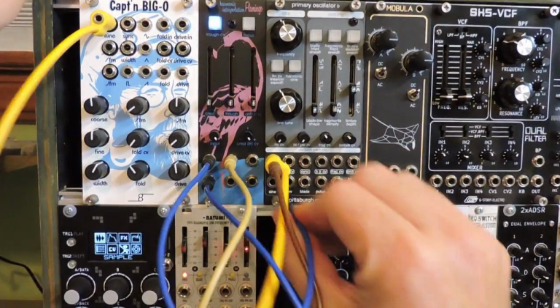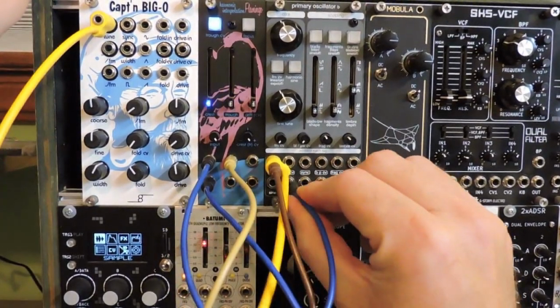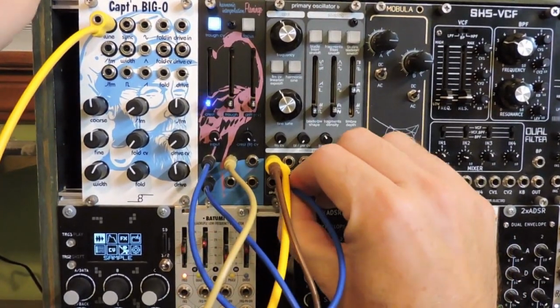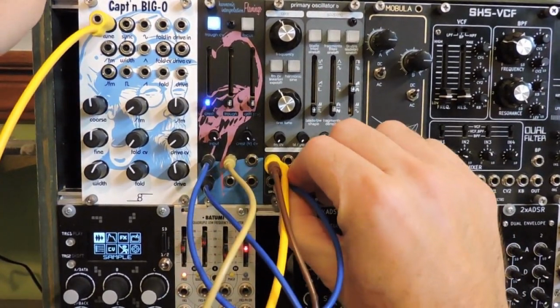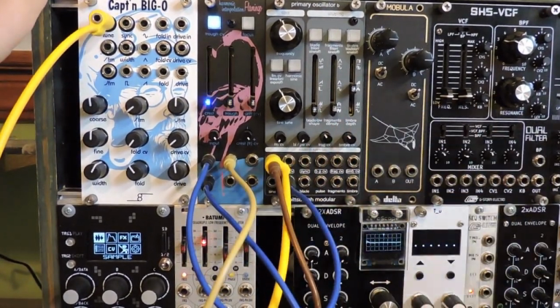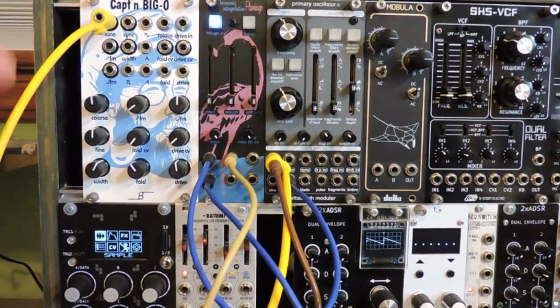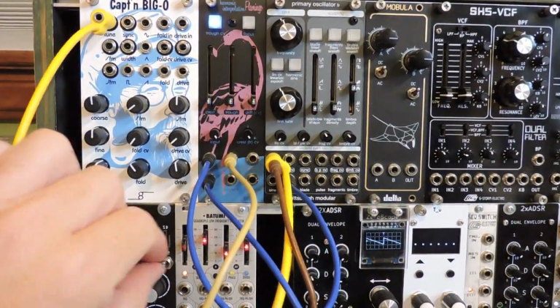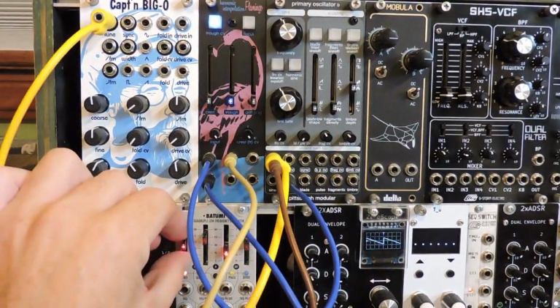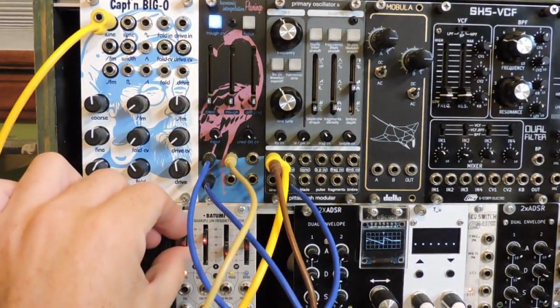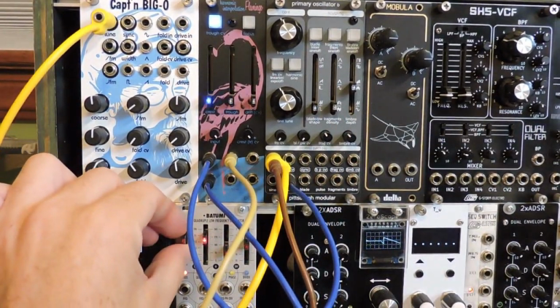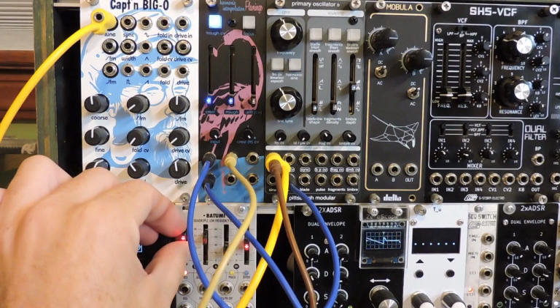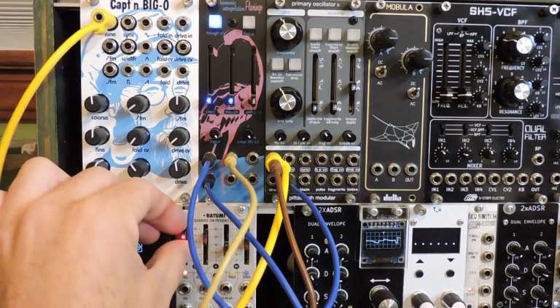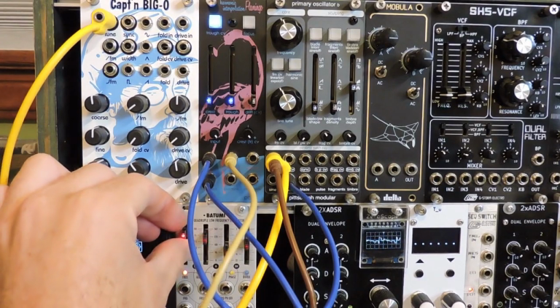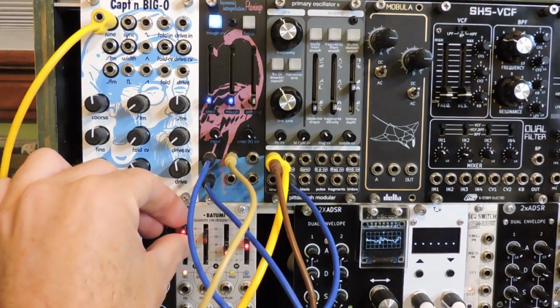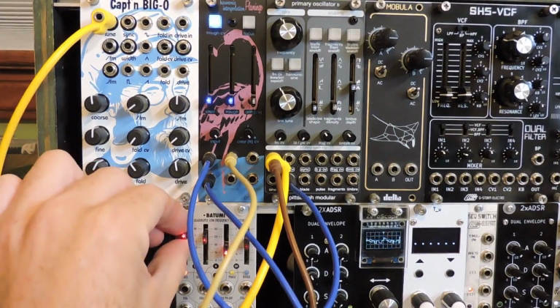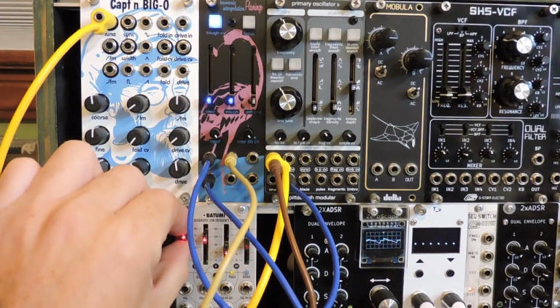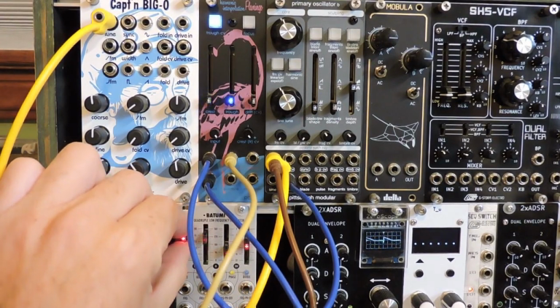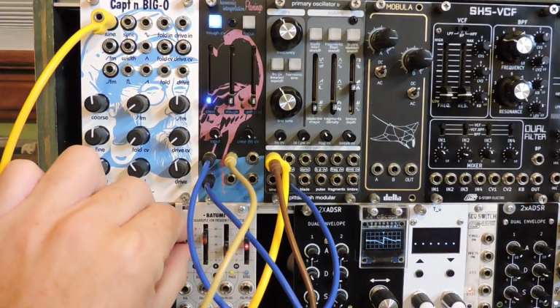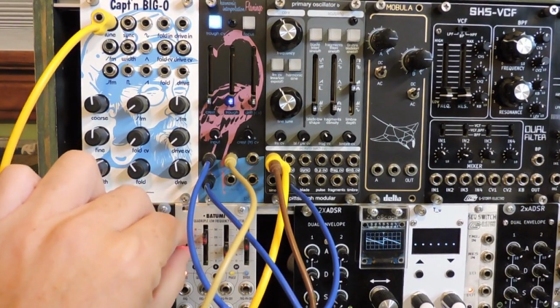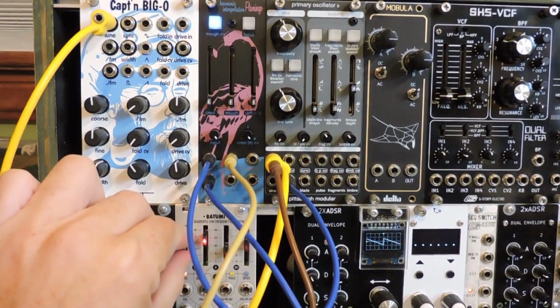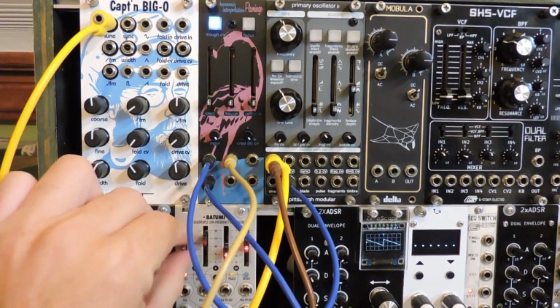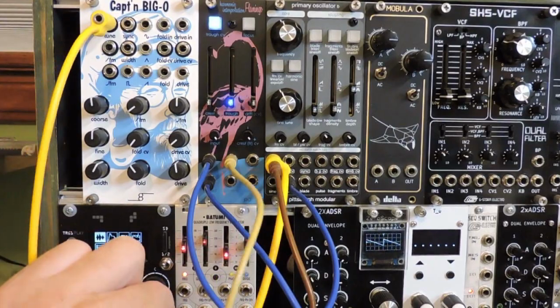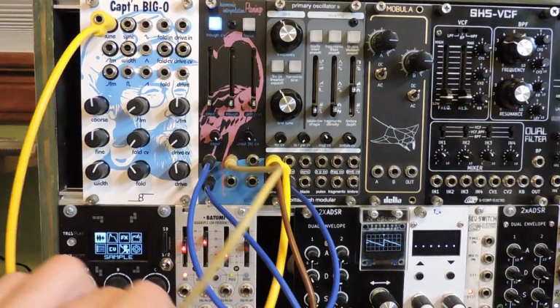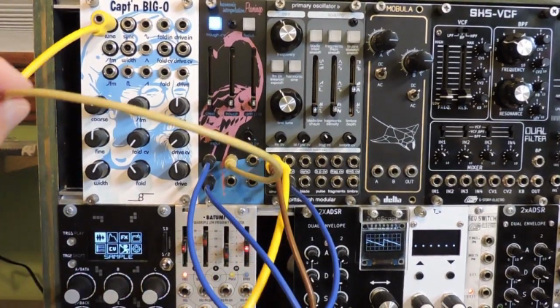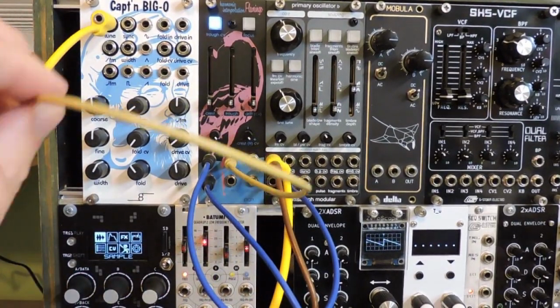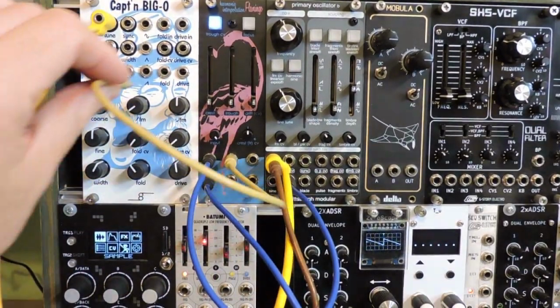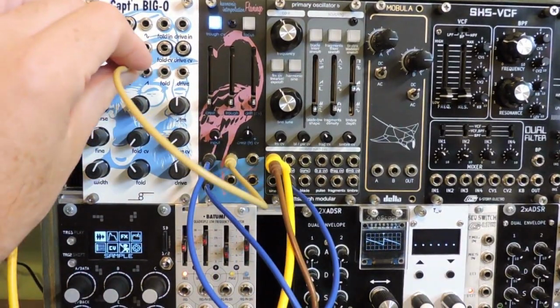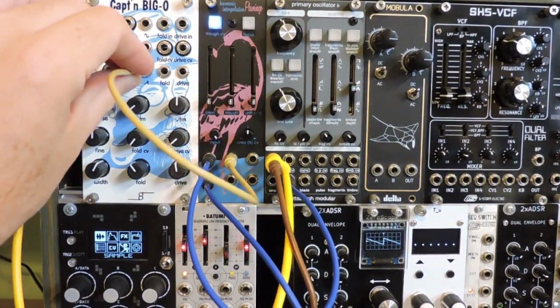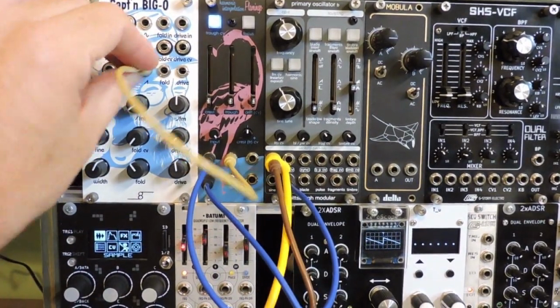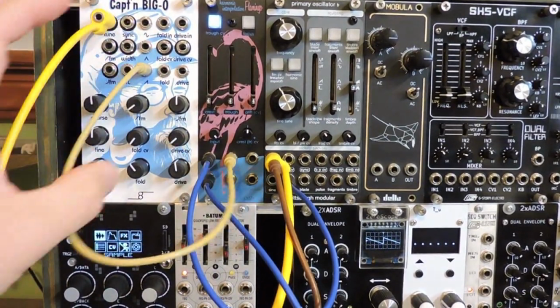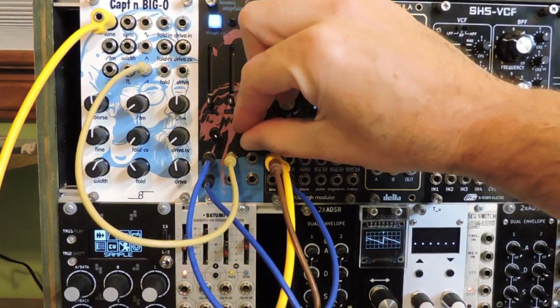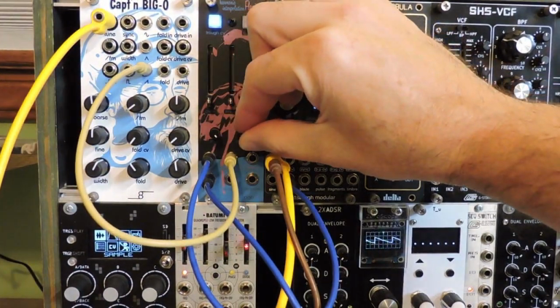Switch the source to sawtooth — you can already see what's up. We need audio rate modulation like an oscillator. Grab a sawtooth from Captain Biggo and turn the CV amount up.